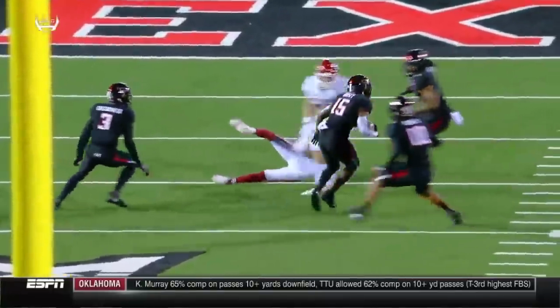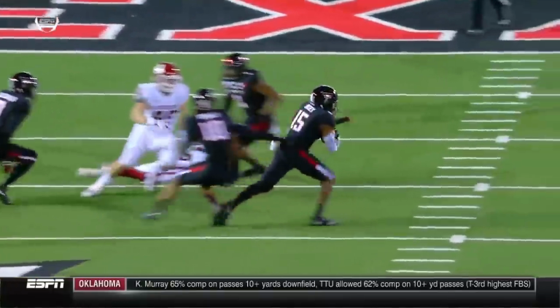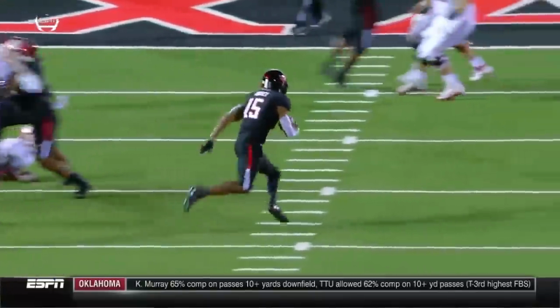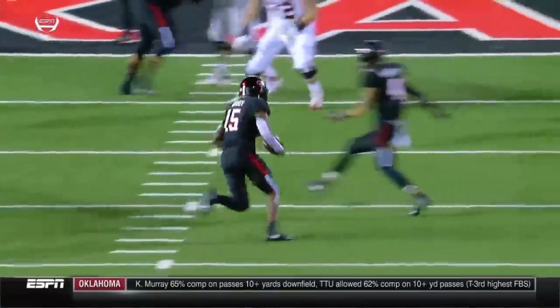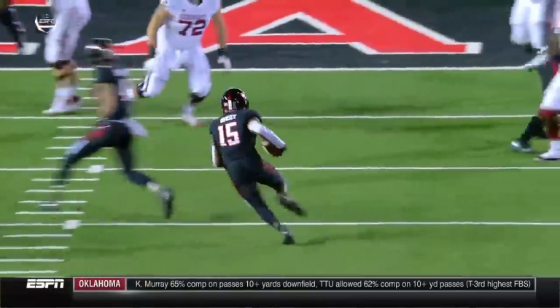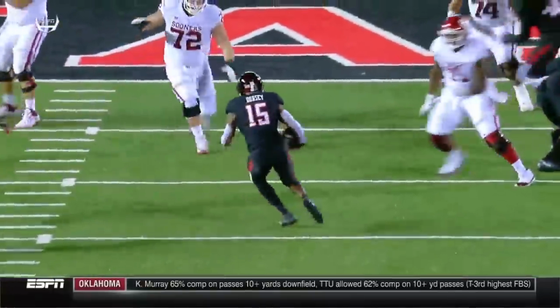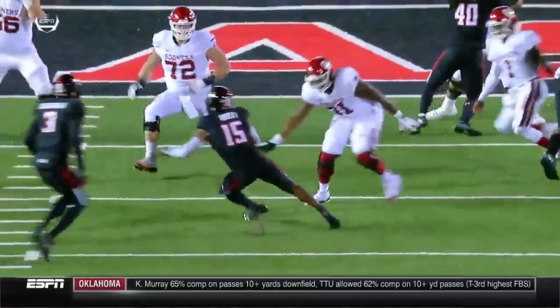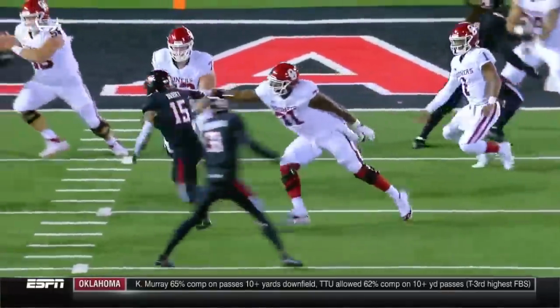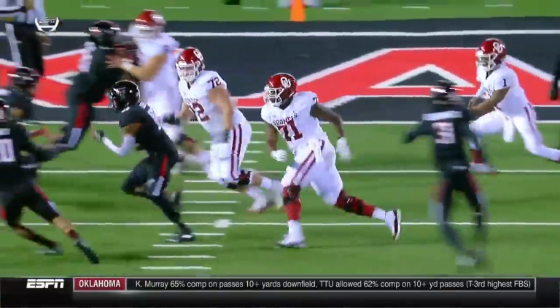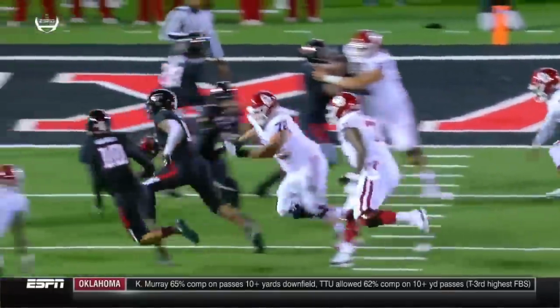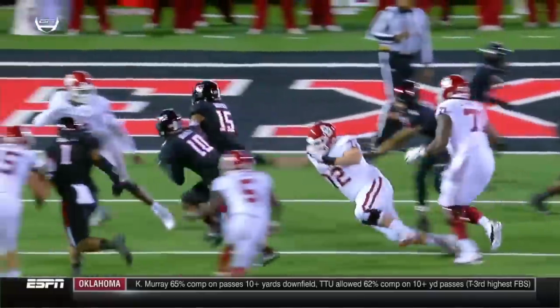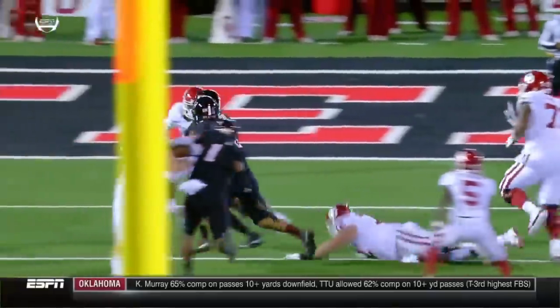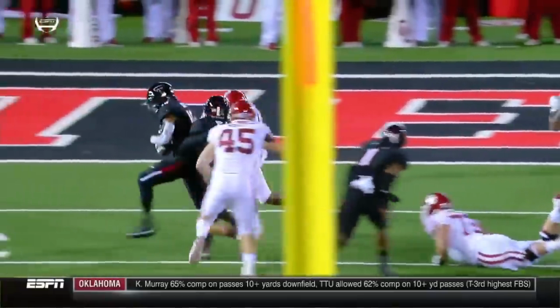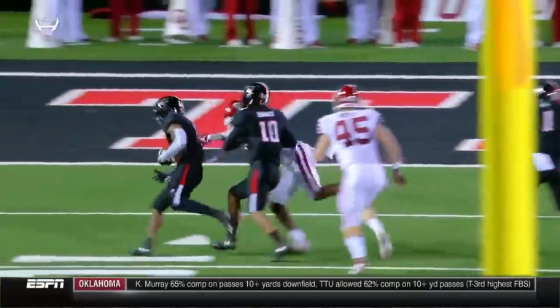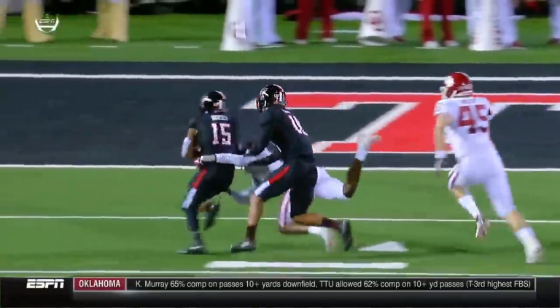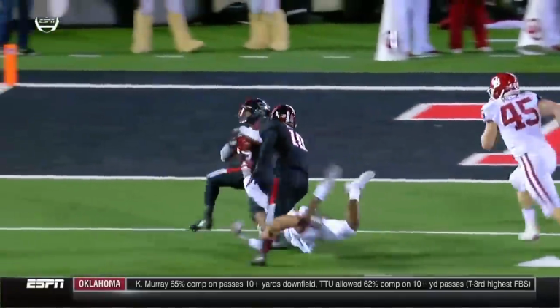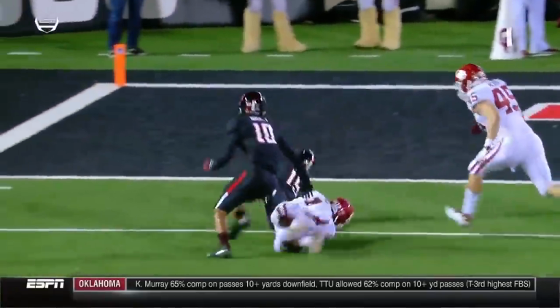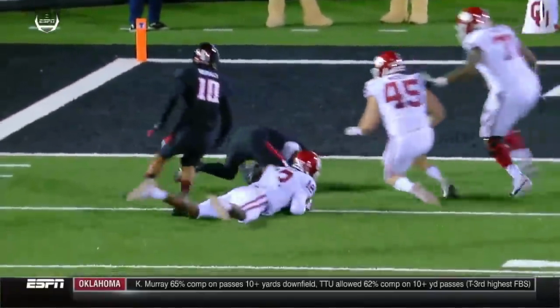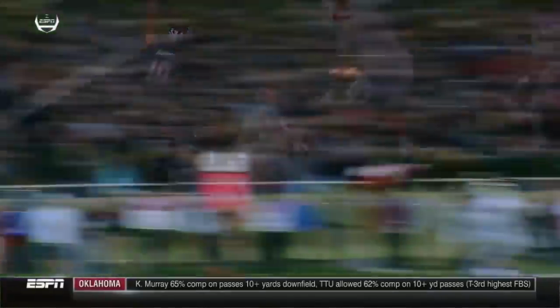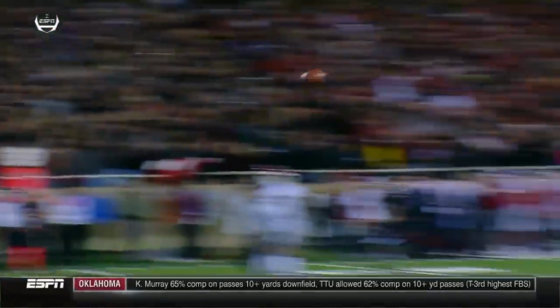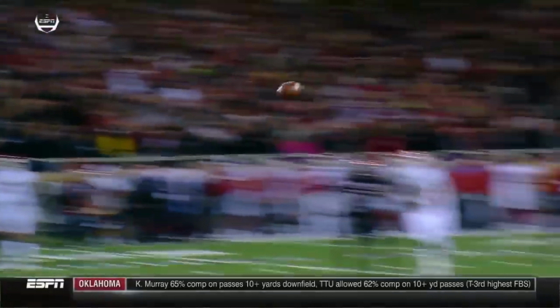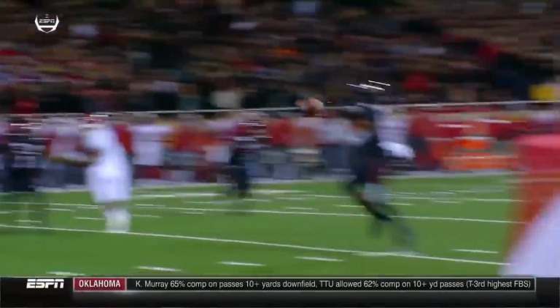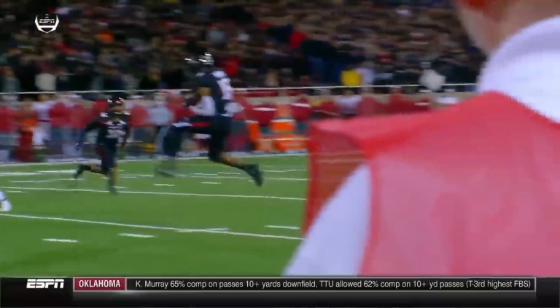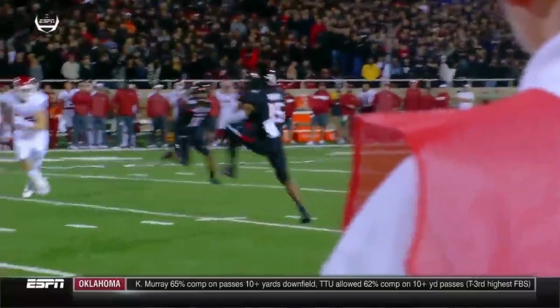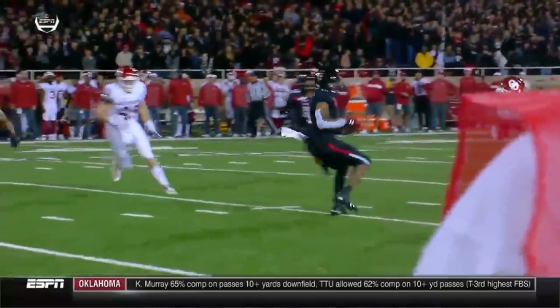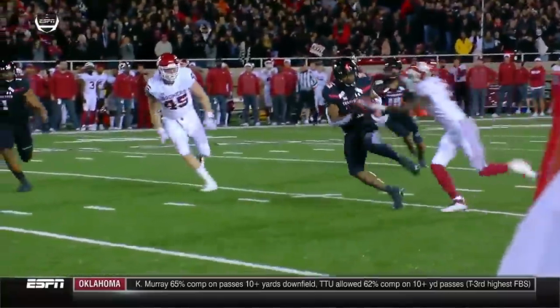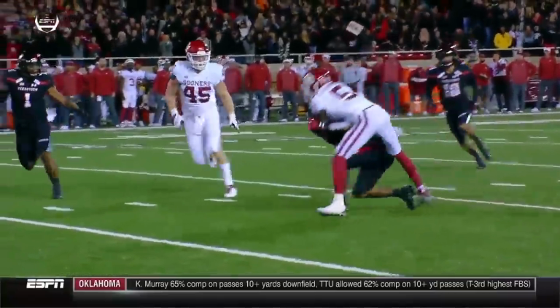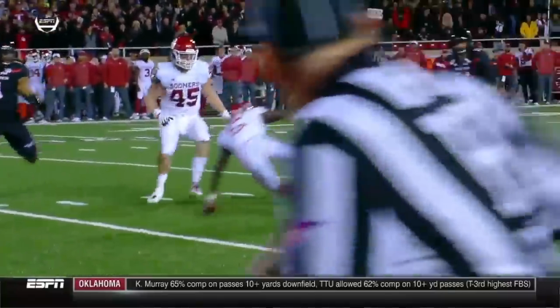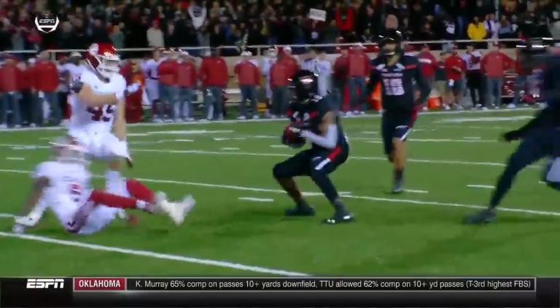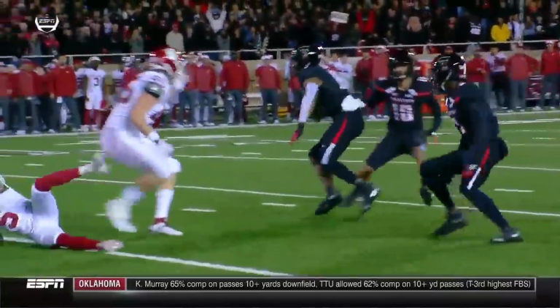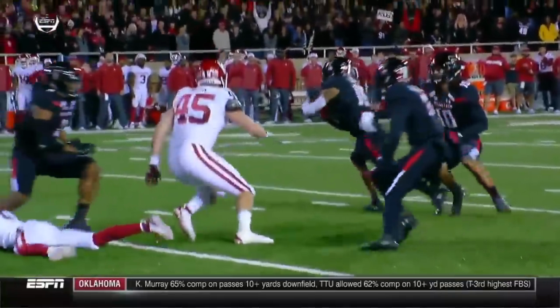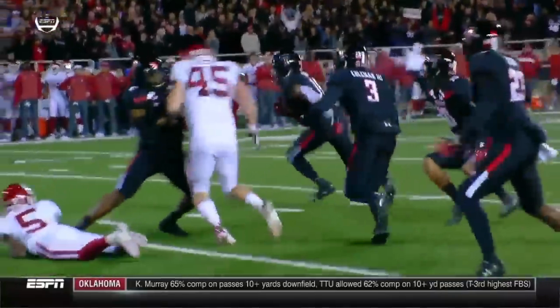You're right. Kyler Murray hasn't thrown many interceptions — only three on the entire season. And a great opportunity for Texas Tech here at home to get this crowd in the game and take the lead.